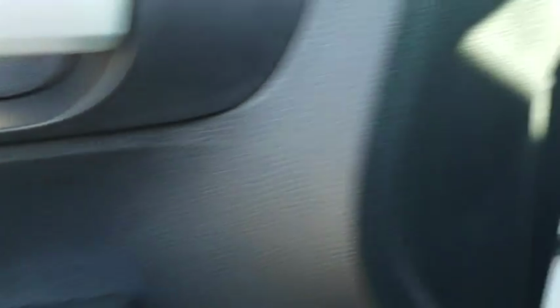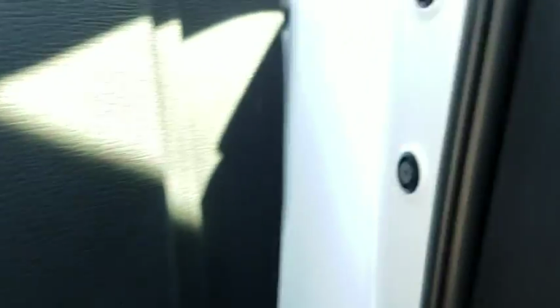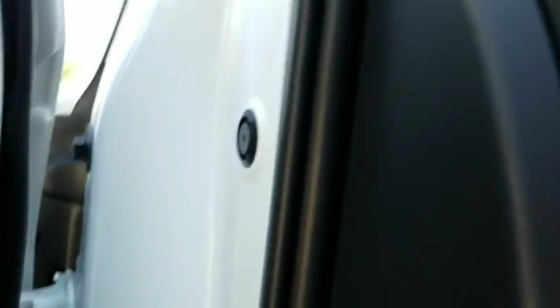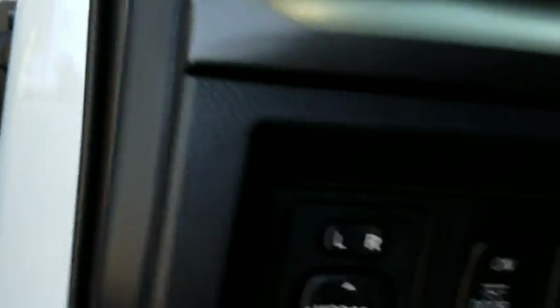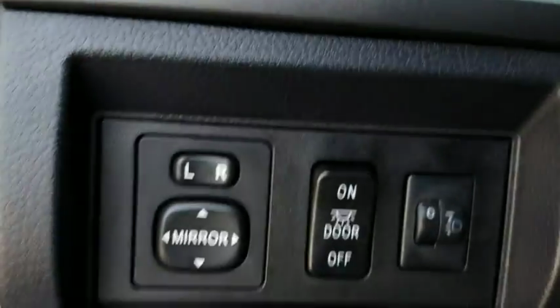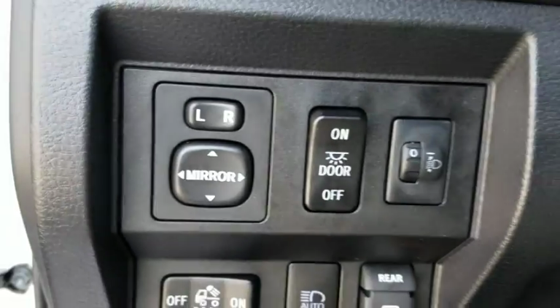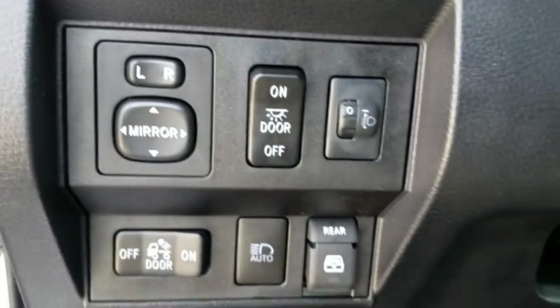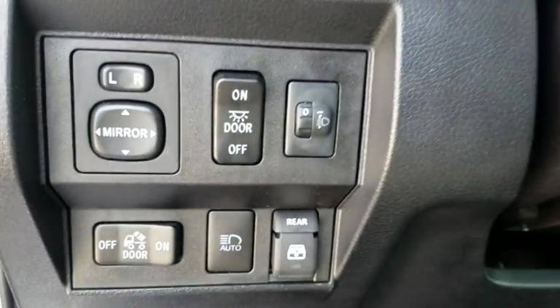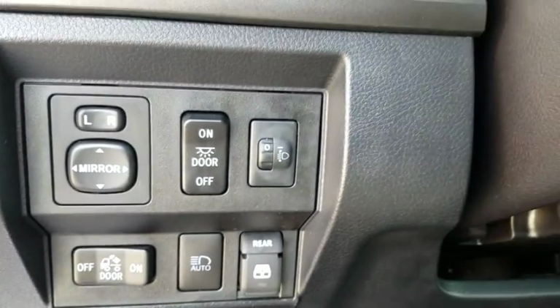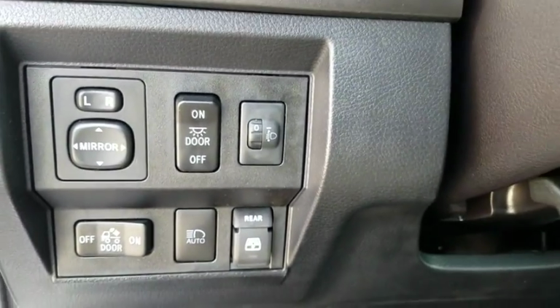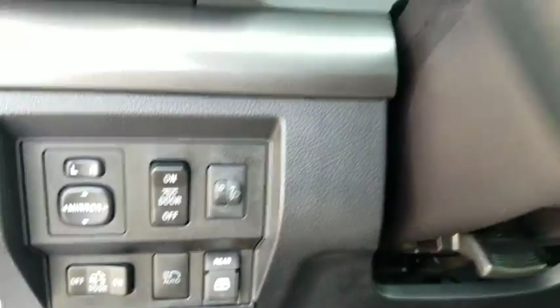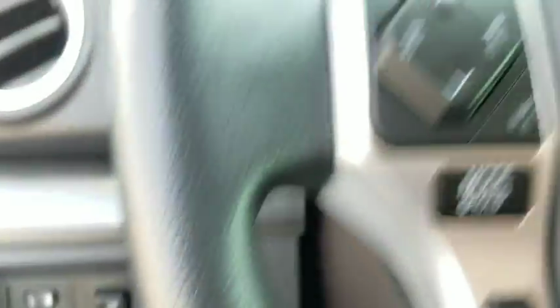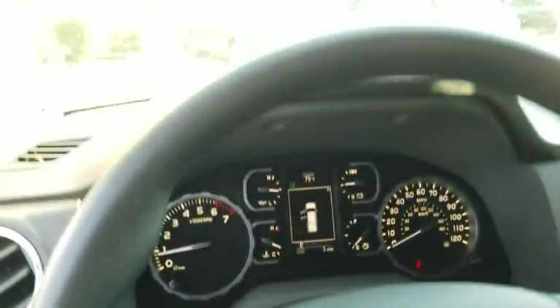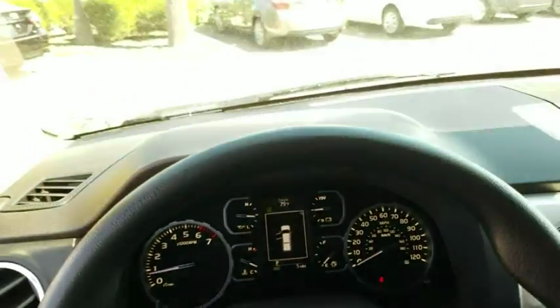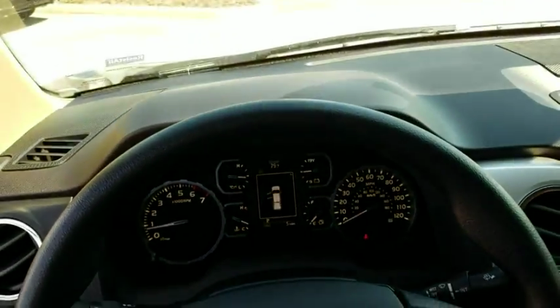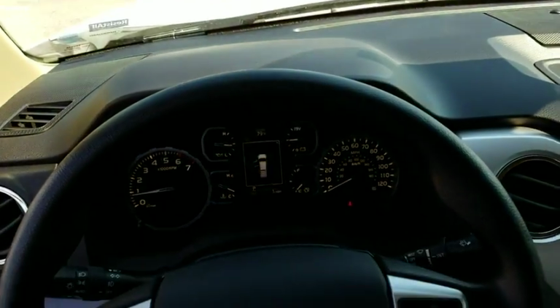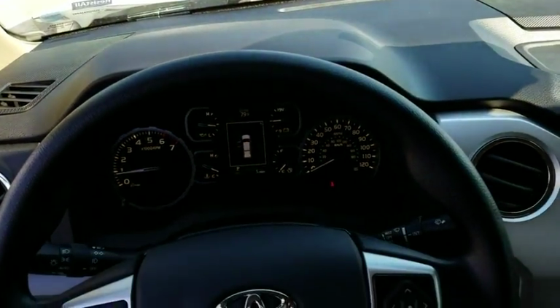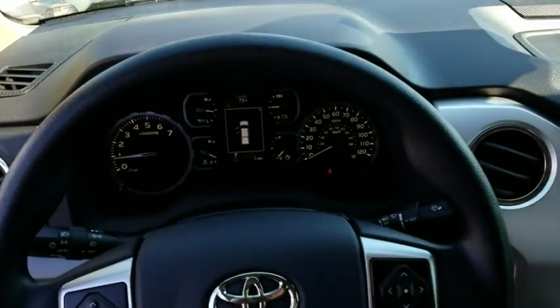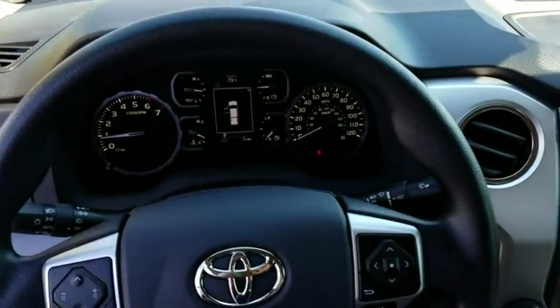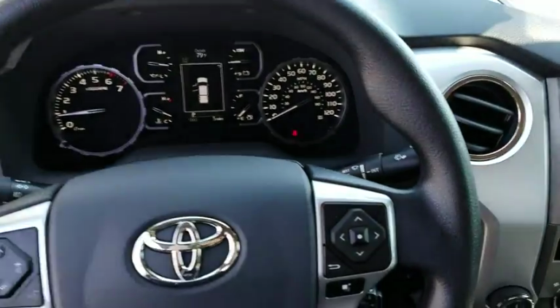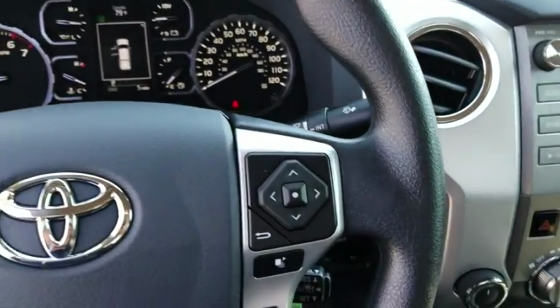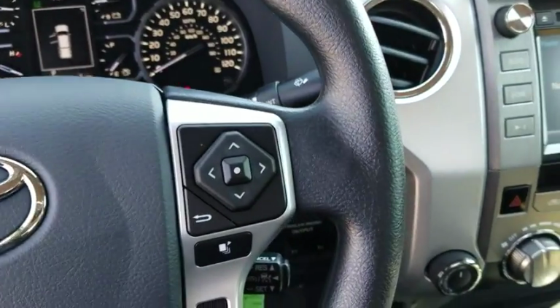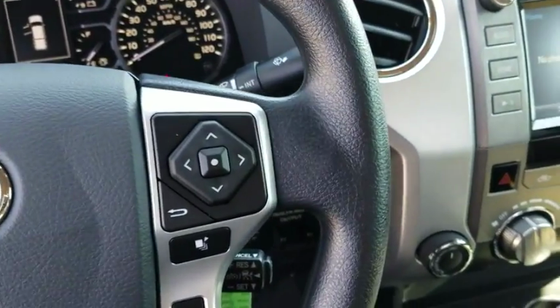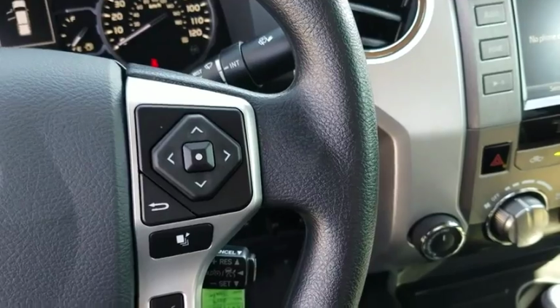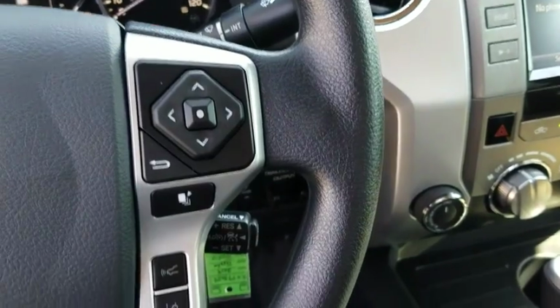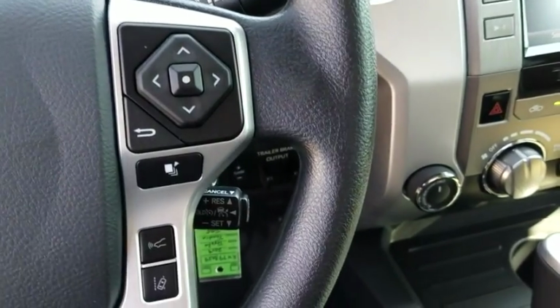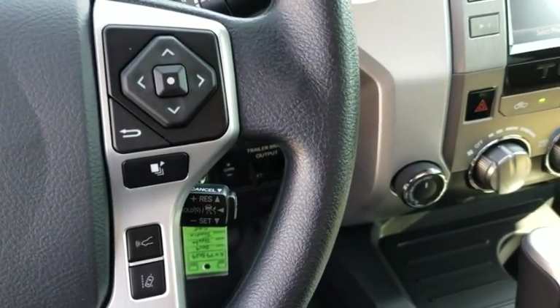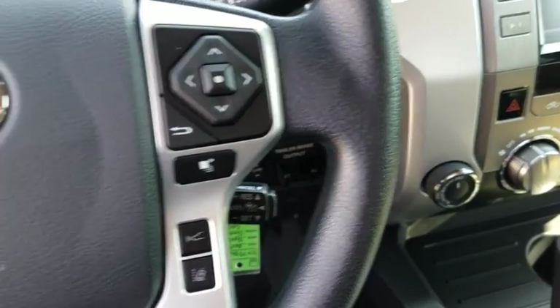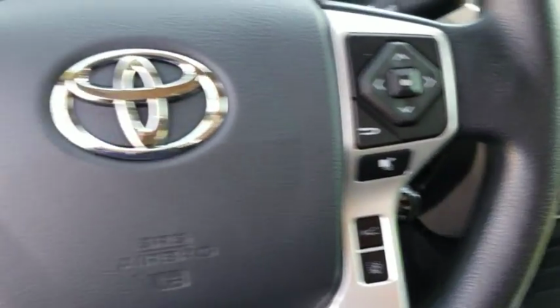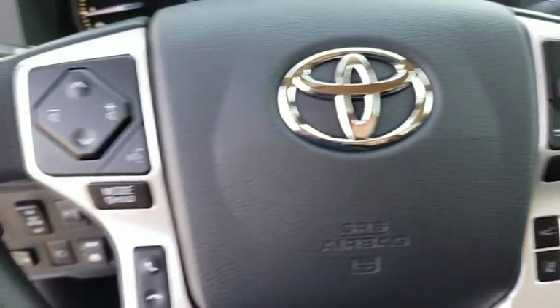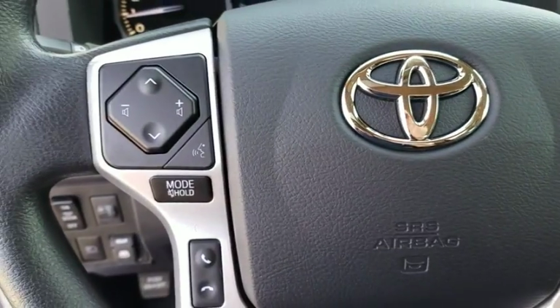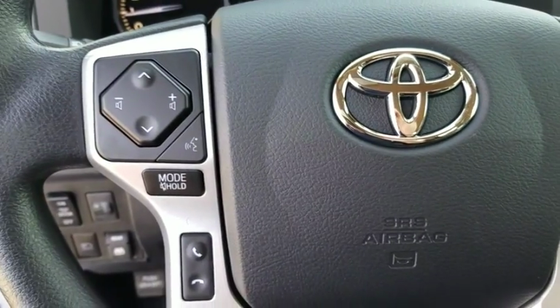Here are some of this vehicle's great options: traction control, dual airbags, power steering, four-wheel disc brakes, center armrest, power windows, electronic stability control, rear window defroster.